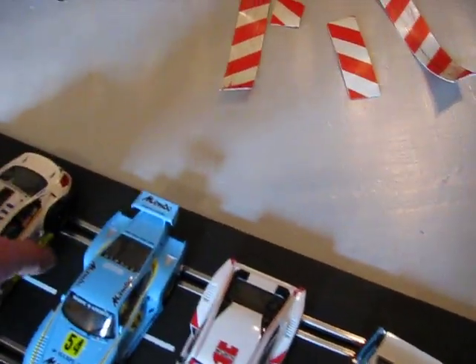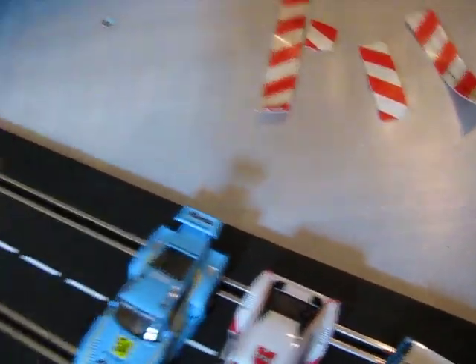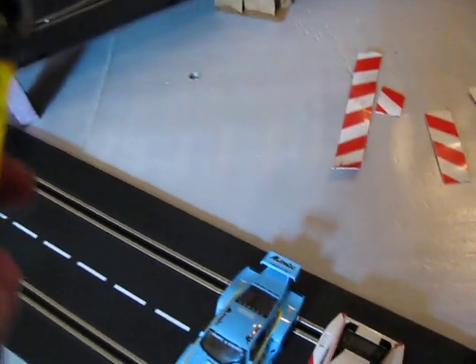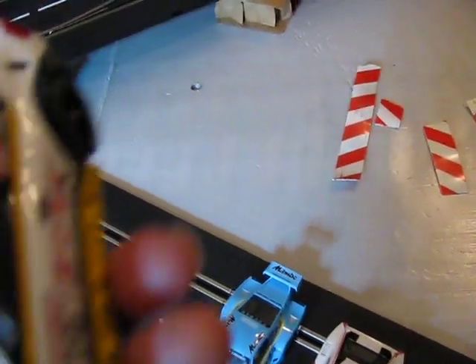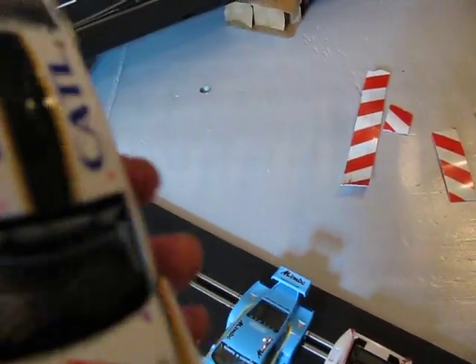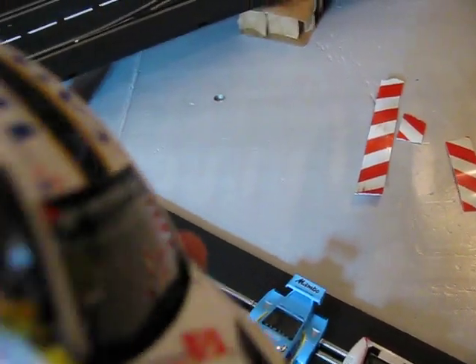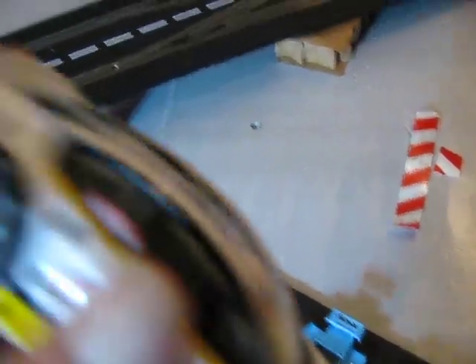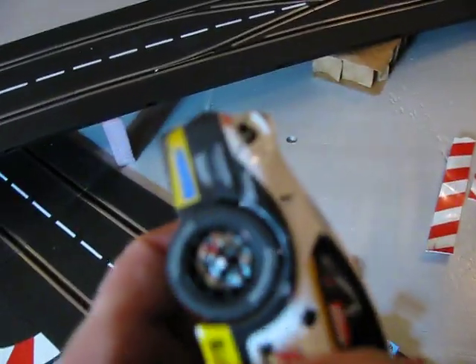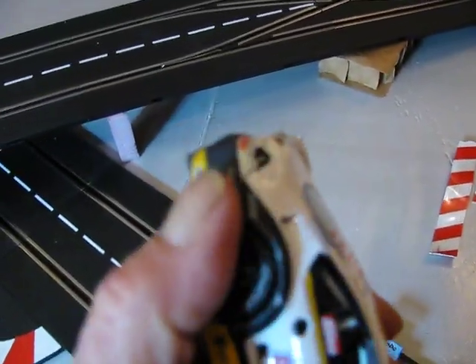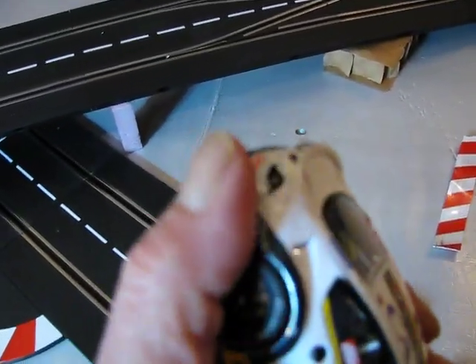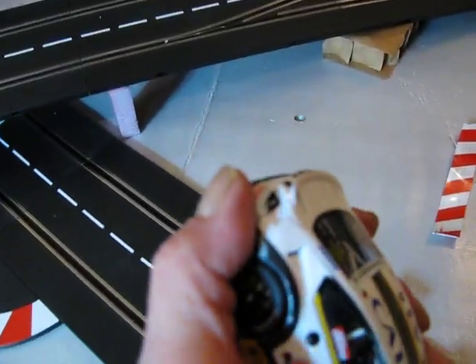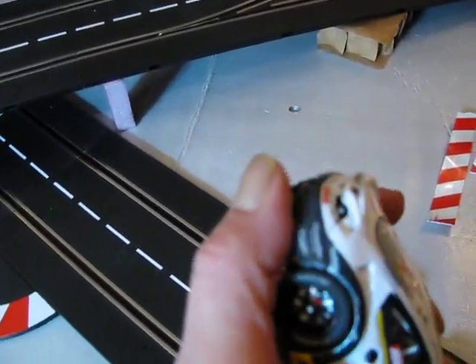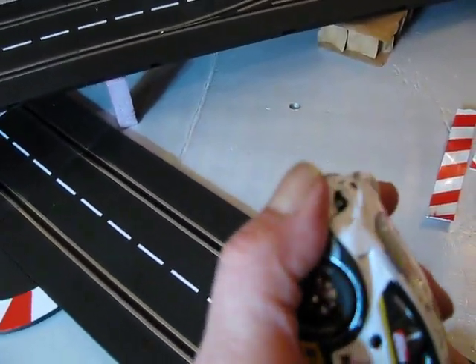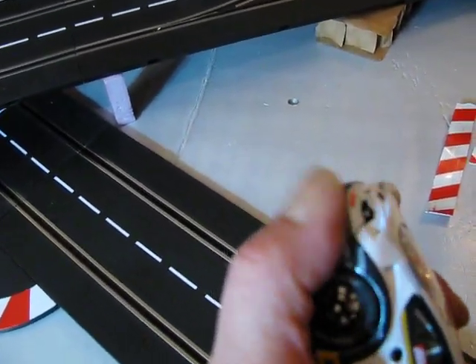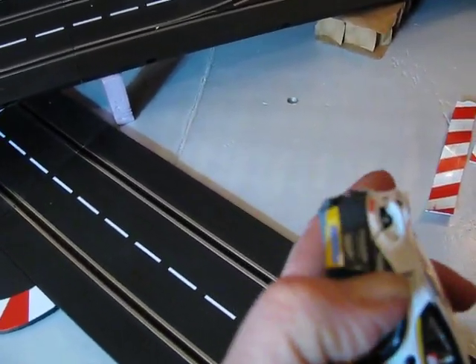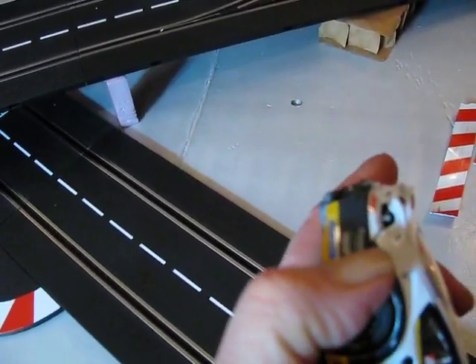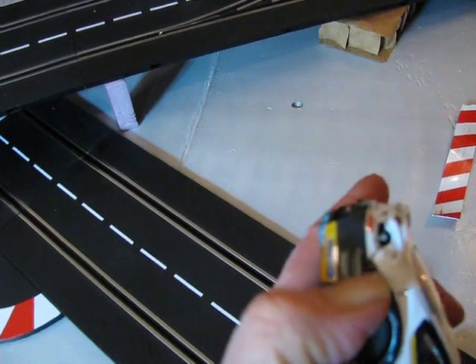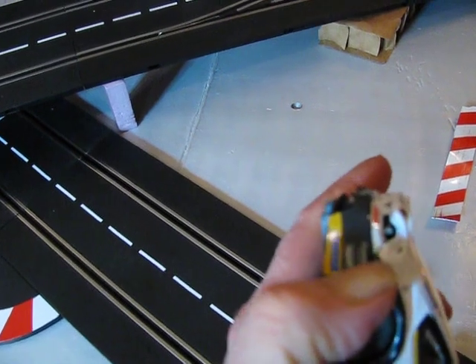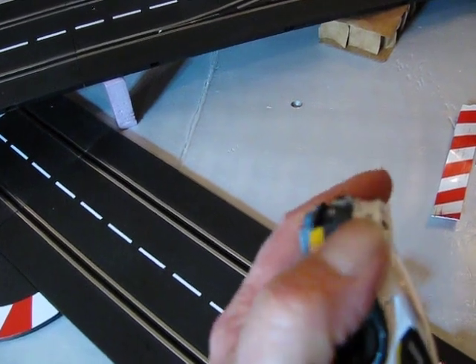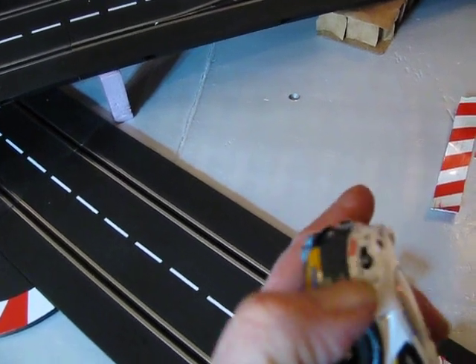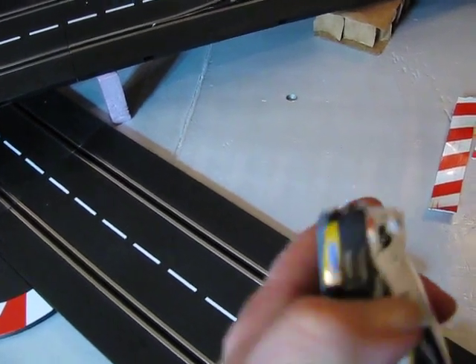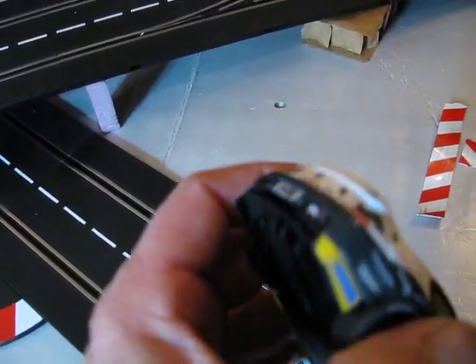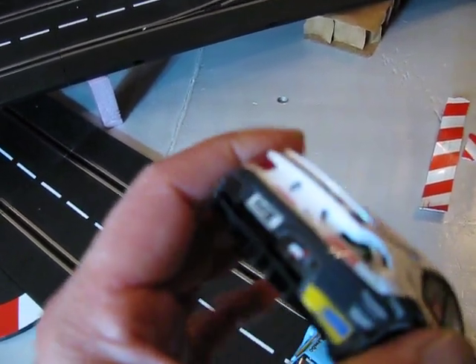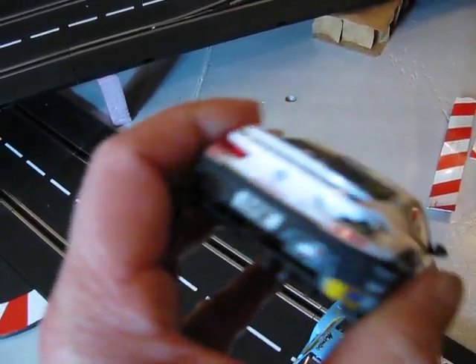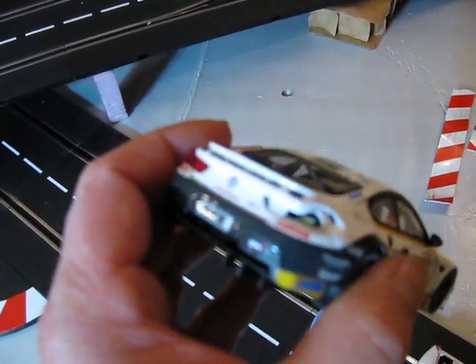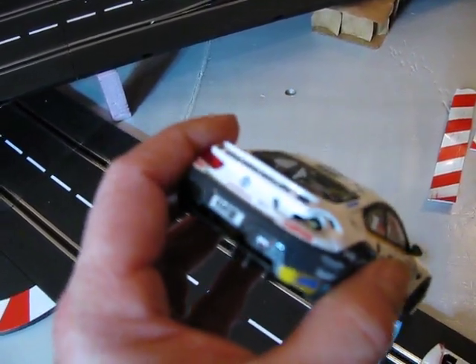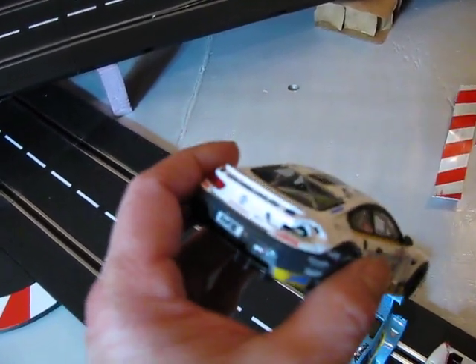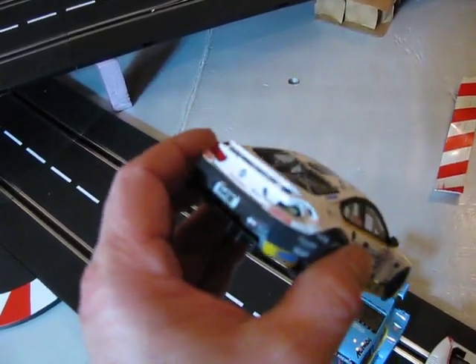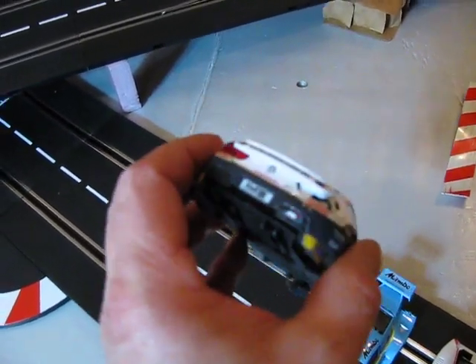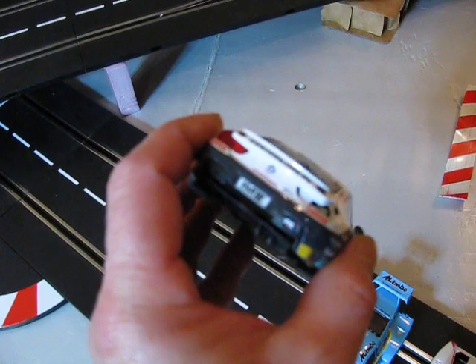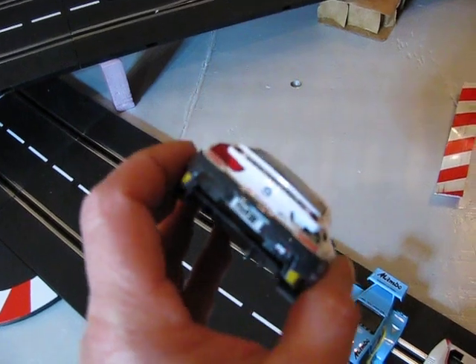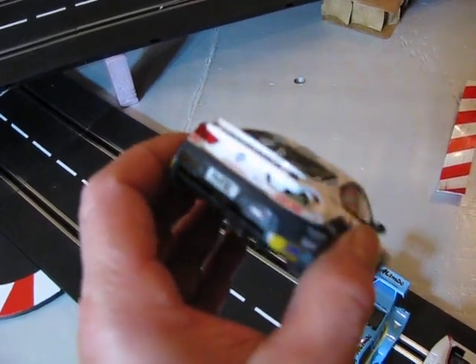This one actually got broken — the body is cracked back here. I don't know if you can see it, but the body is cracked across from this tail light, and that tail light got smashed out. It's gone. I don't know where that went.